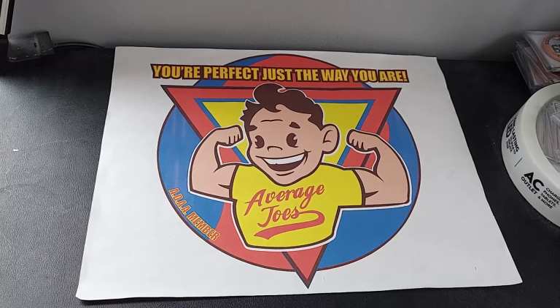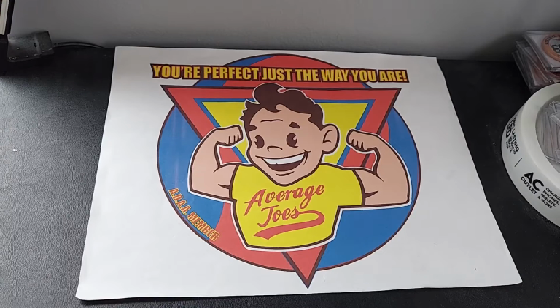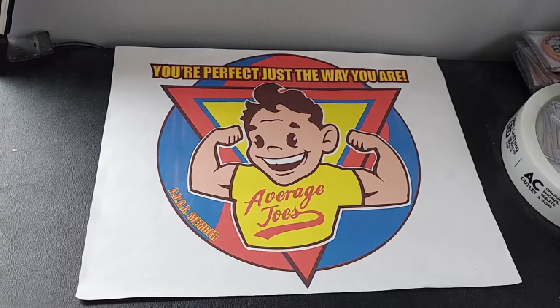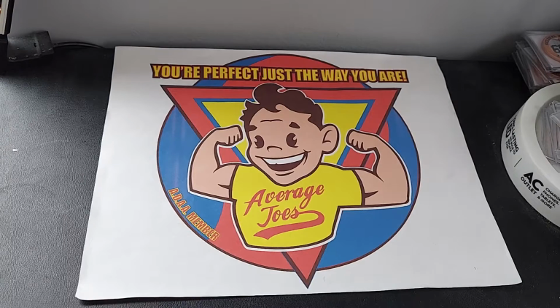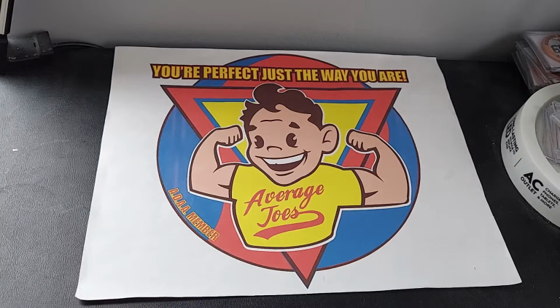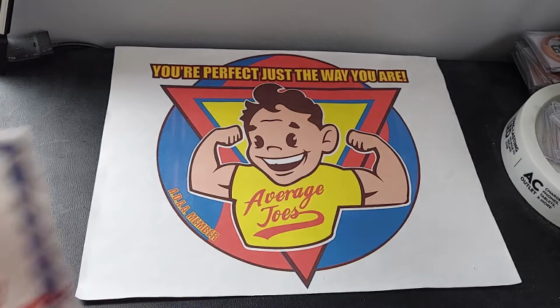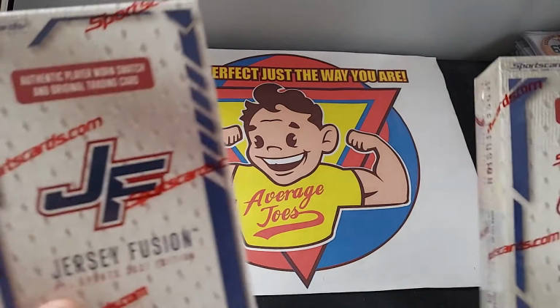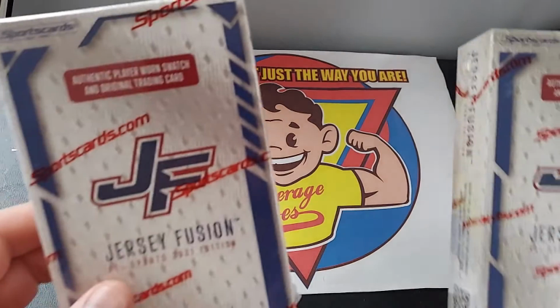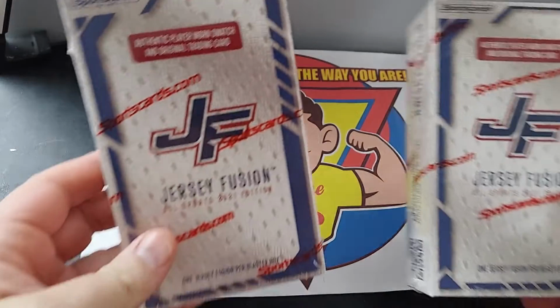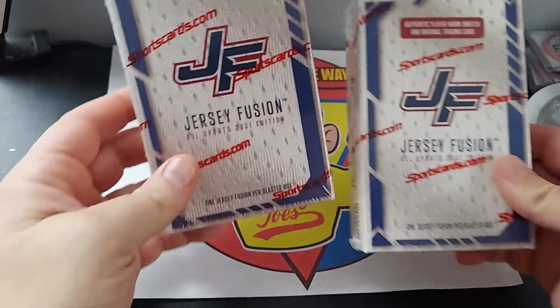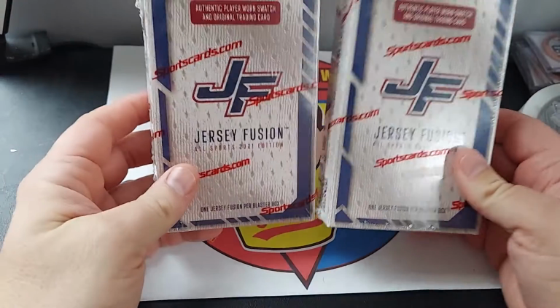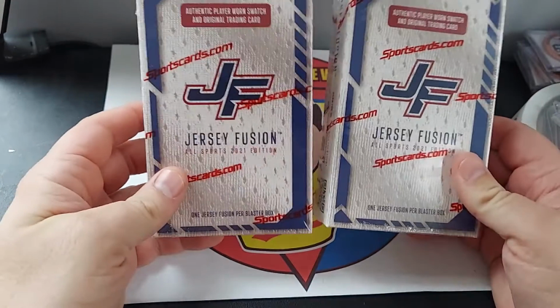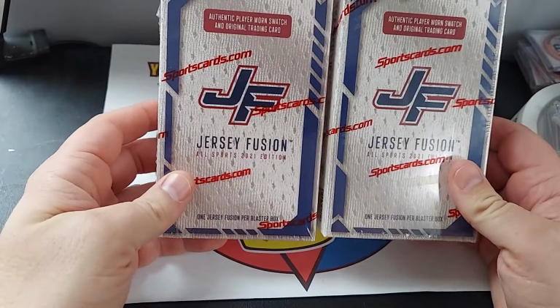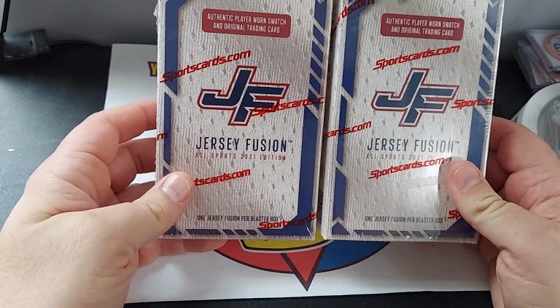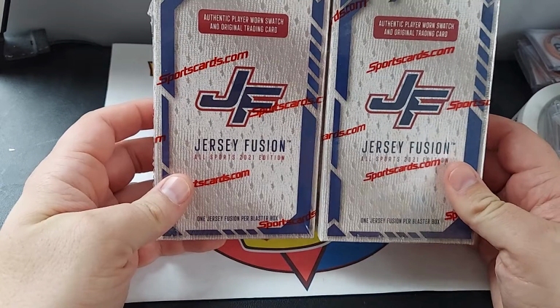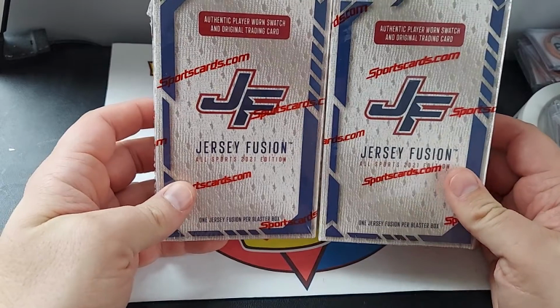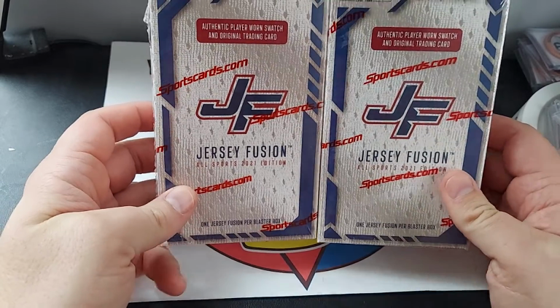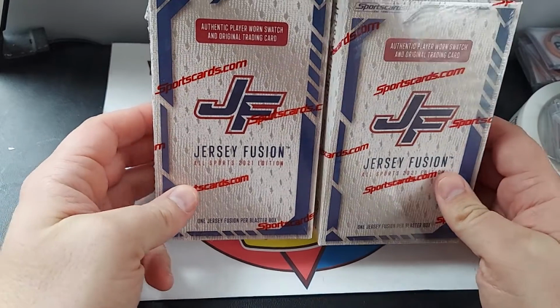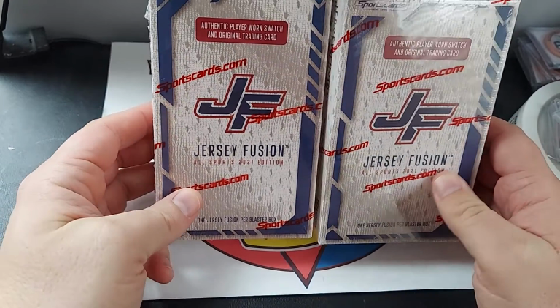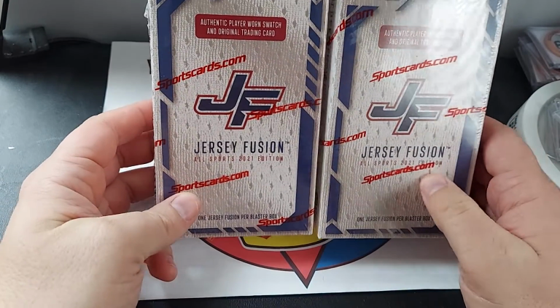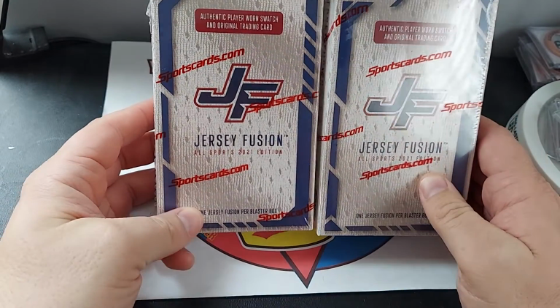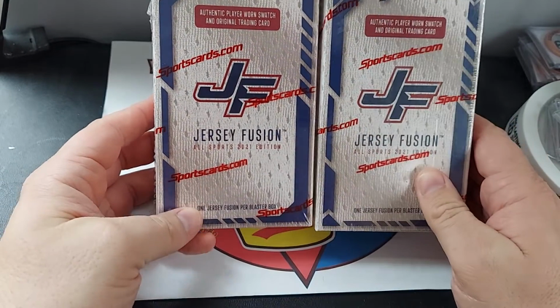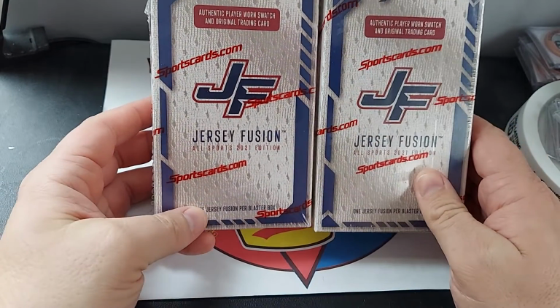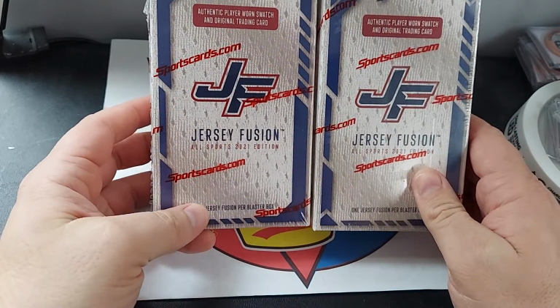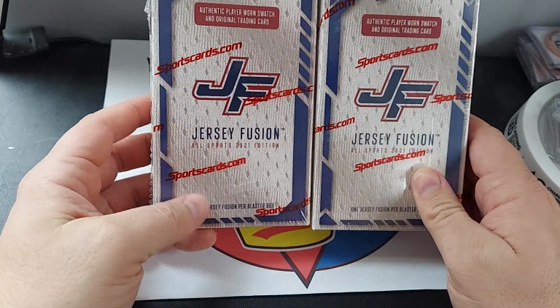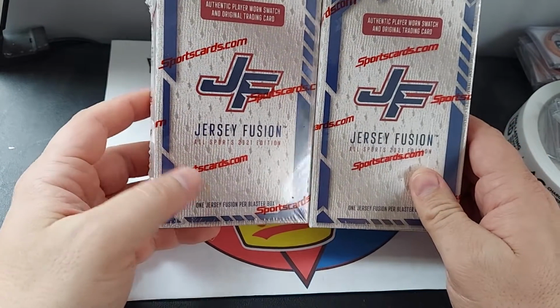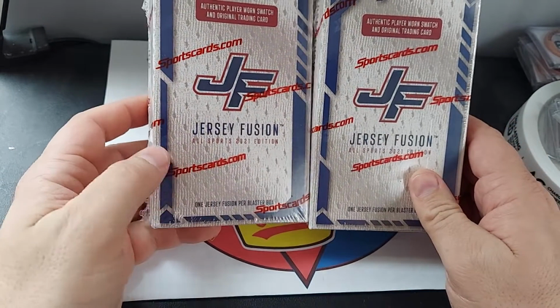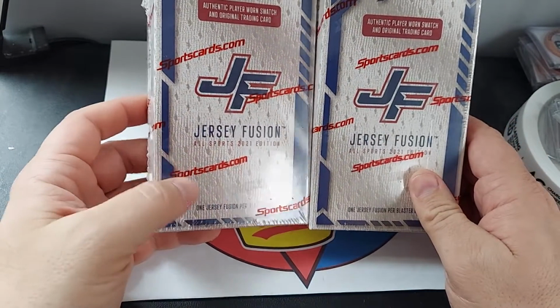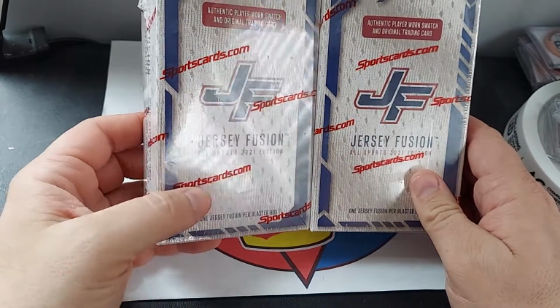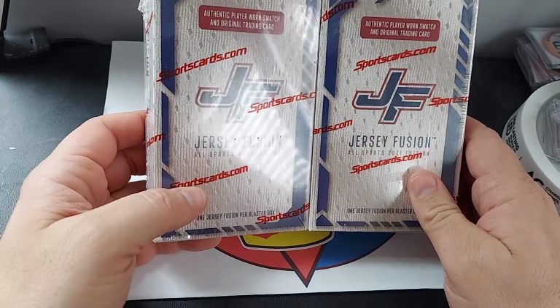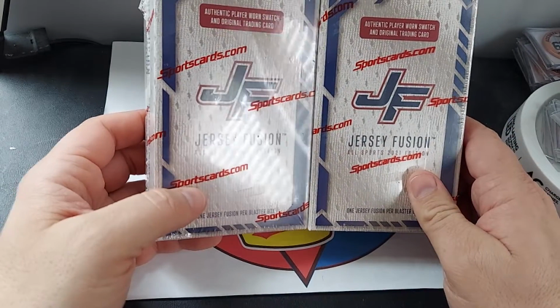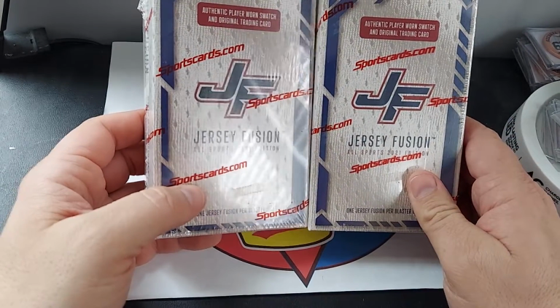I think they're like six bucks, something like that. I also found some of these Jersey Fusions — looks like a brand new product.